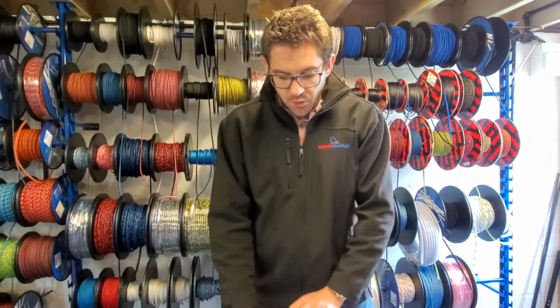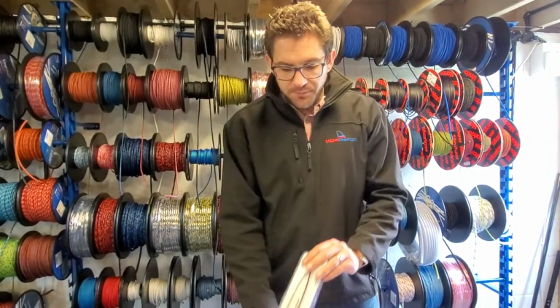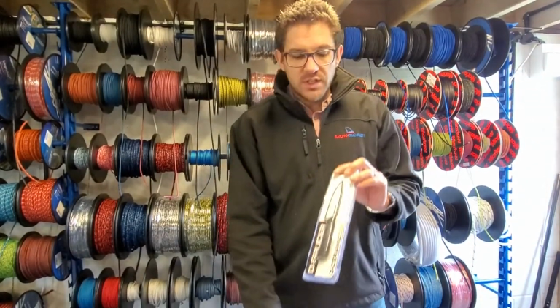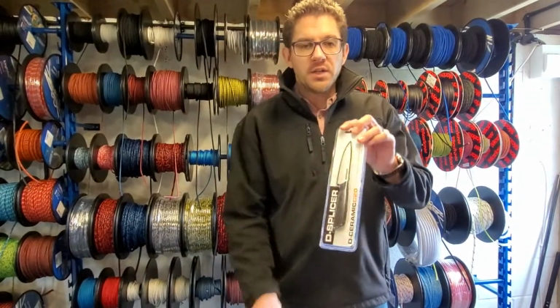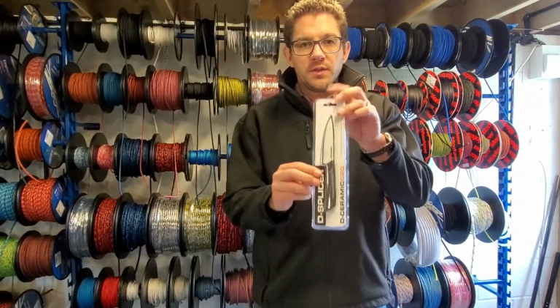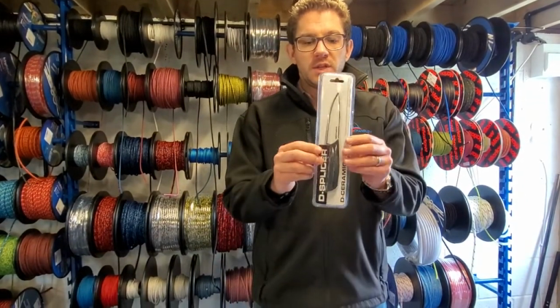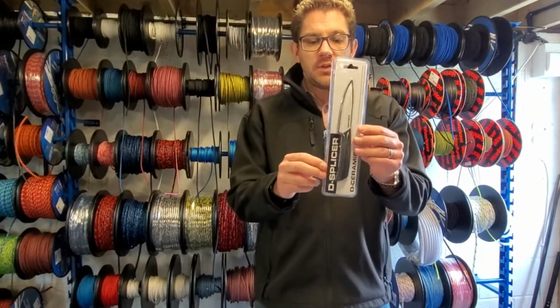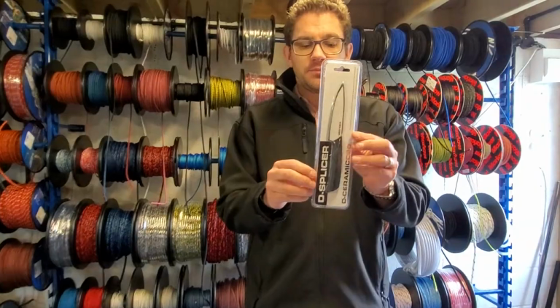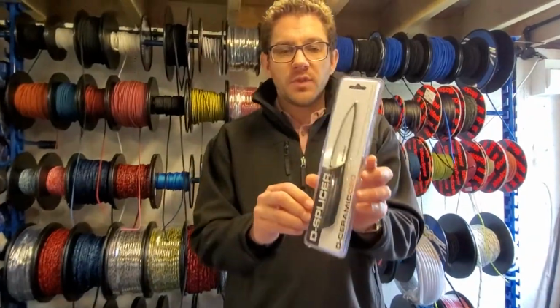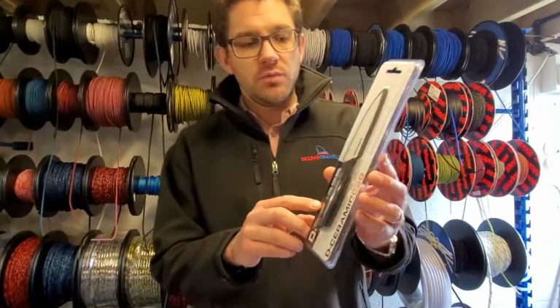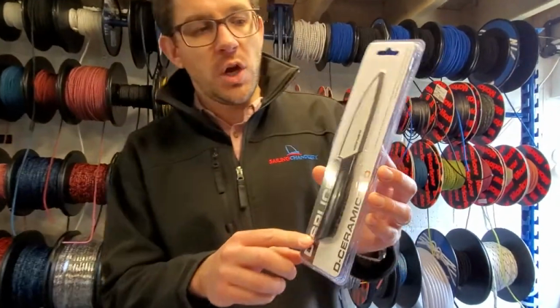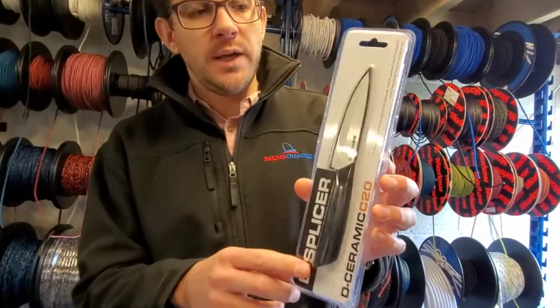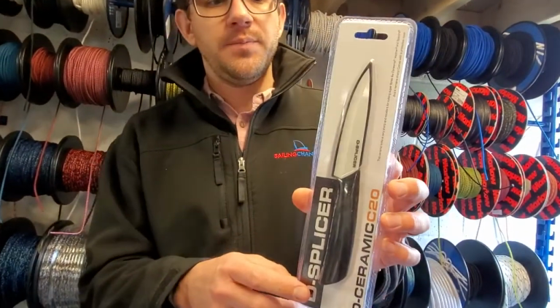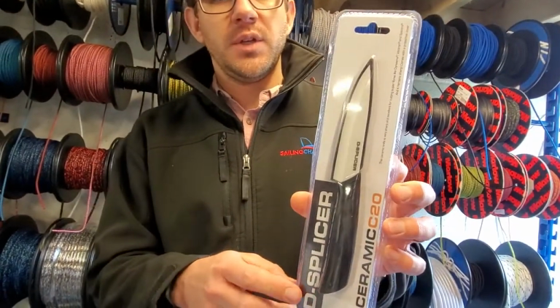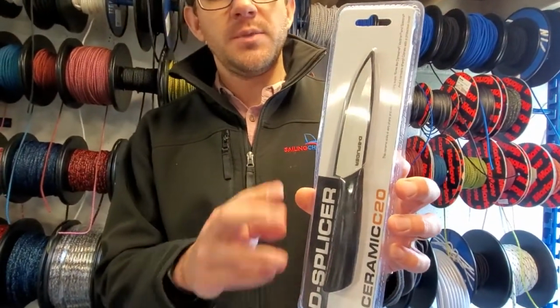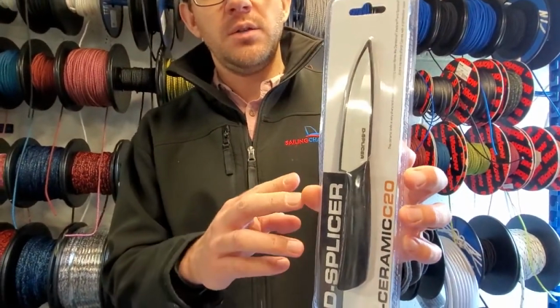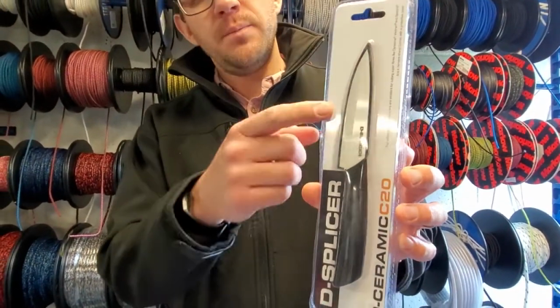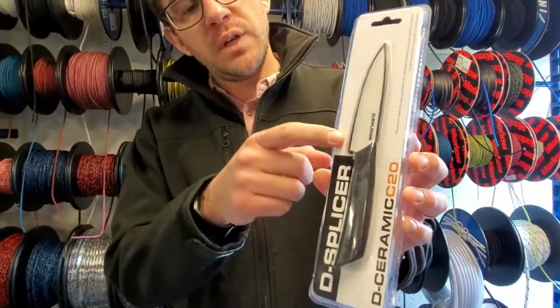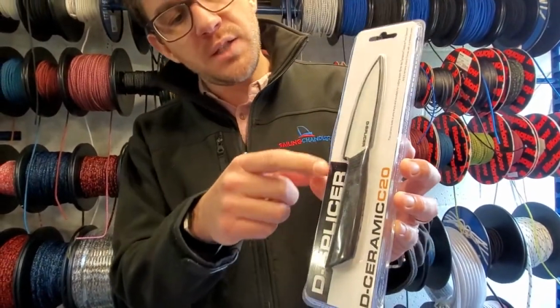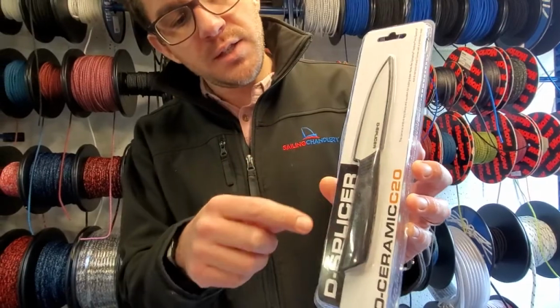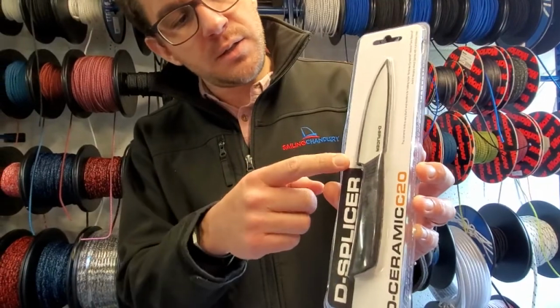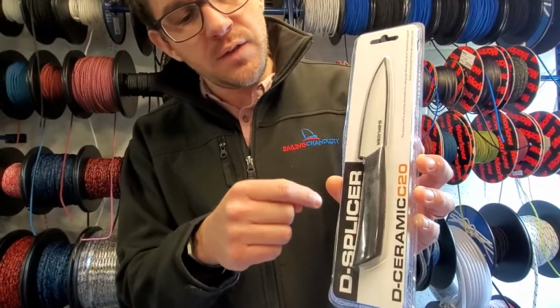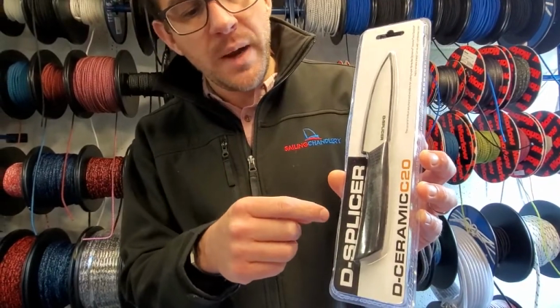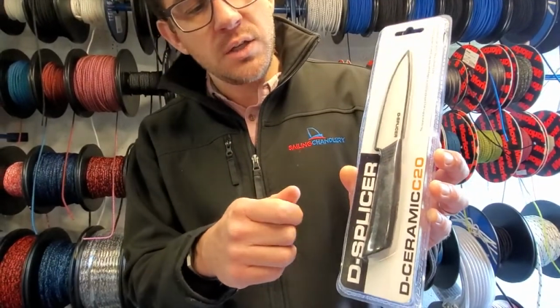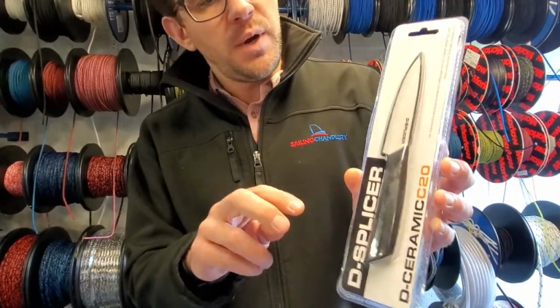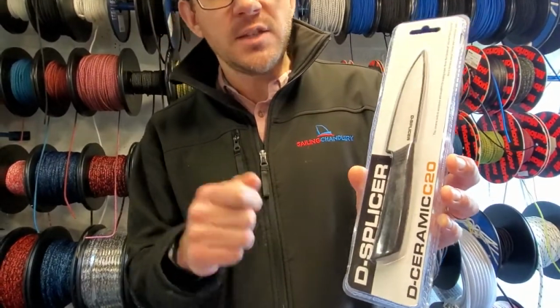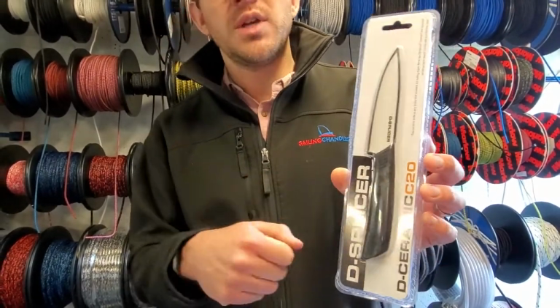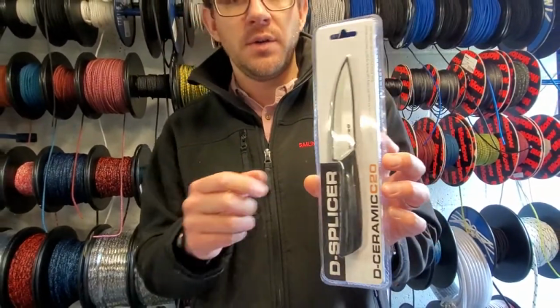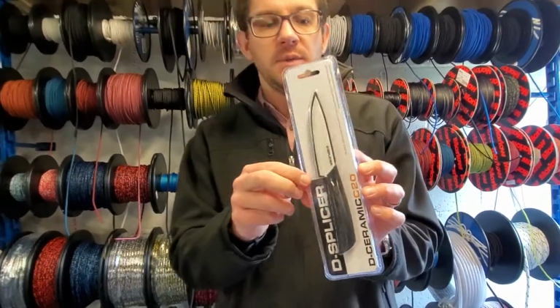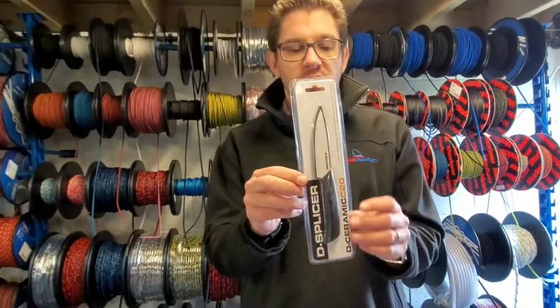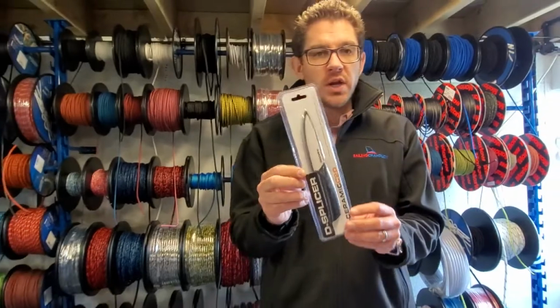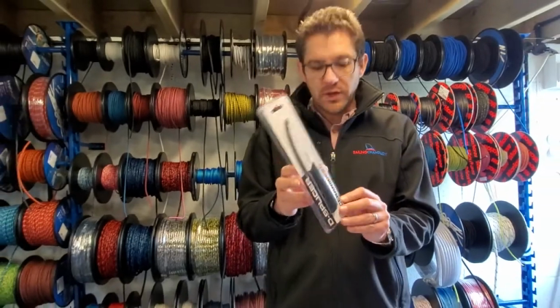You've also got the de-splicer knife which does the same thing. Really sharp blade, comes with a little protective case that's underneath there in the packaging. Again, that's a tool to cut through tougher materials such as Dyneema and Vectran.